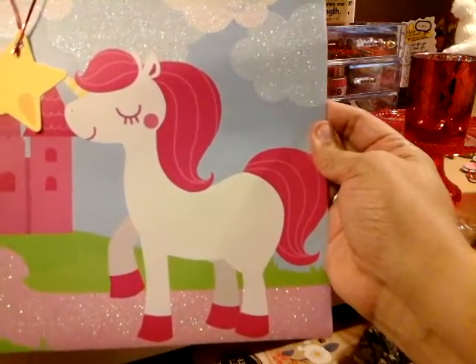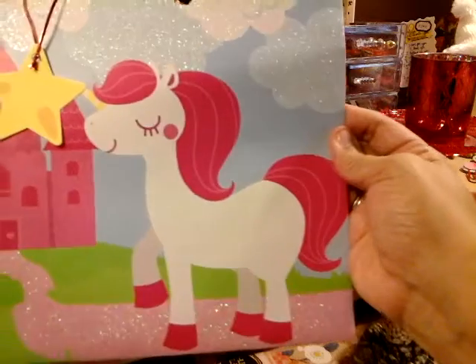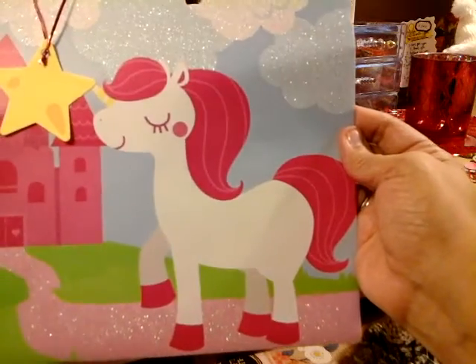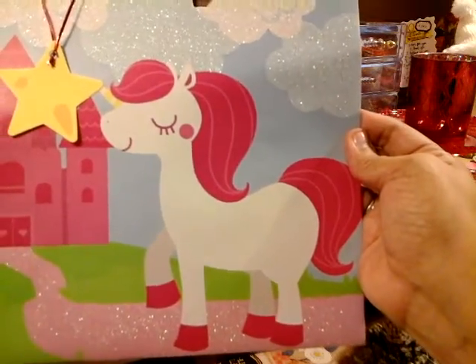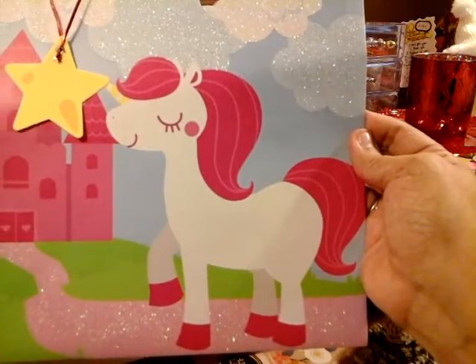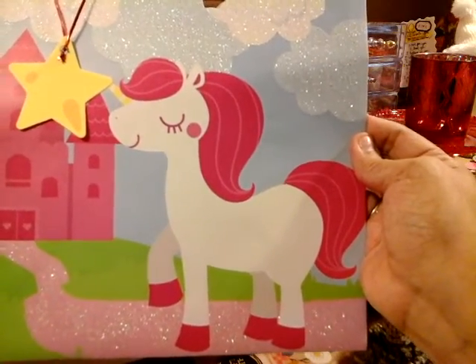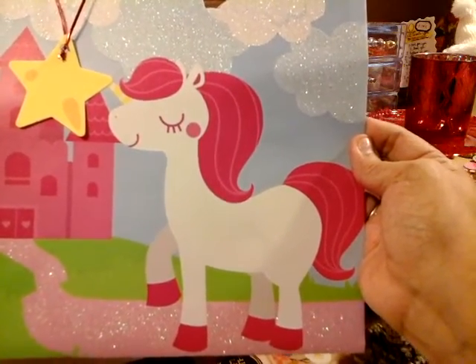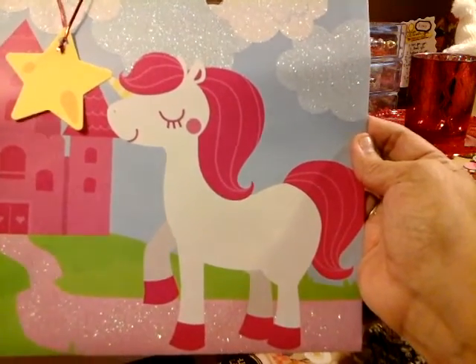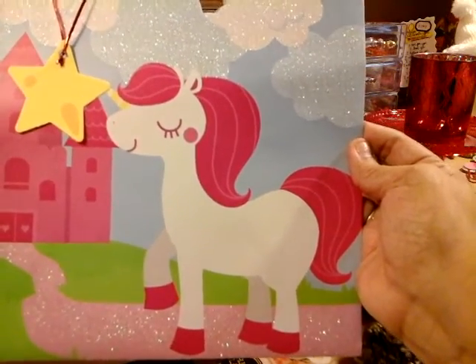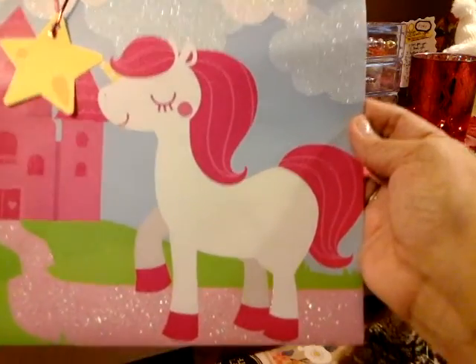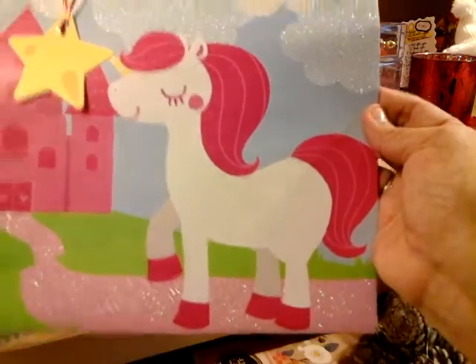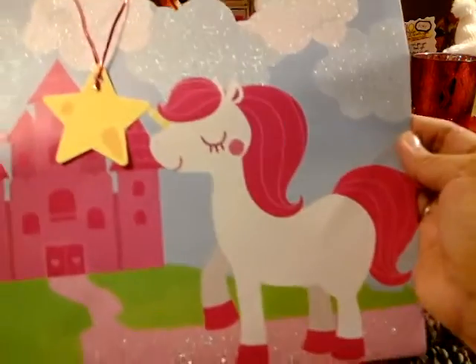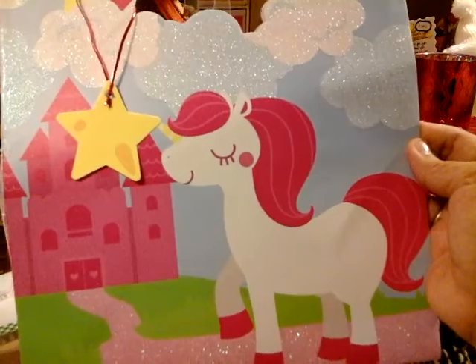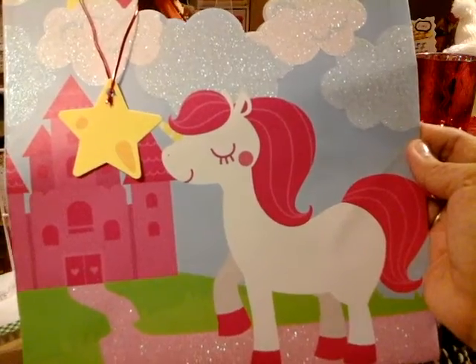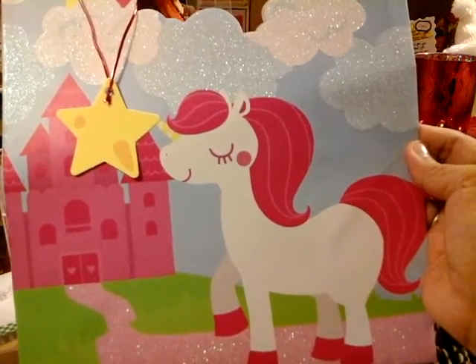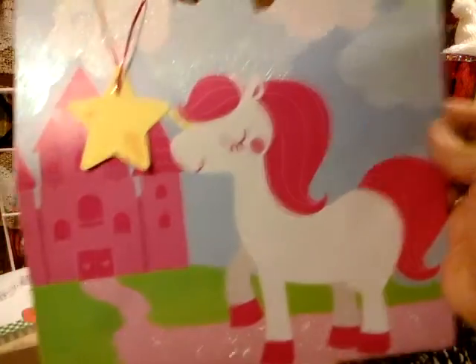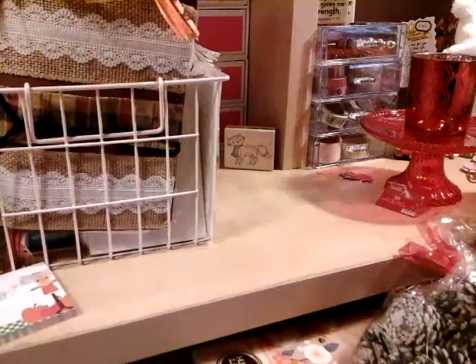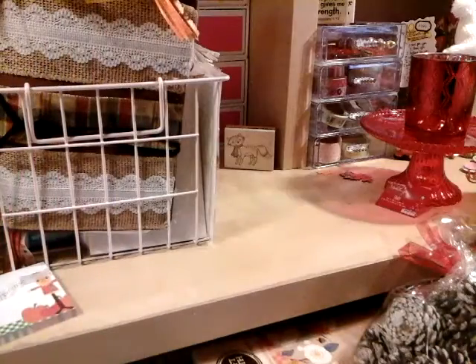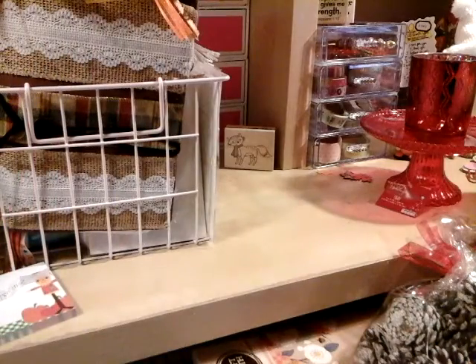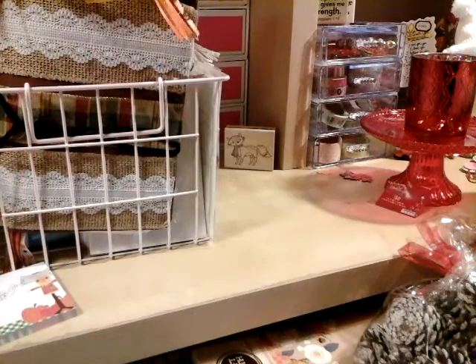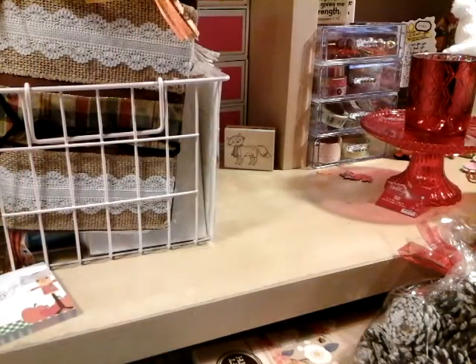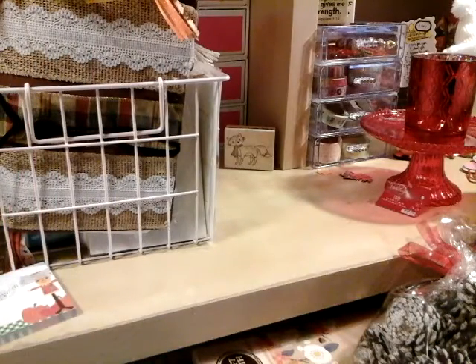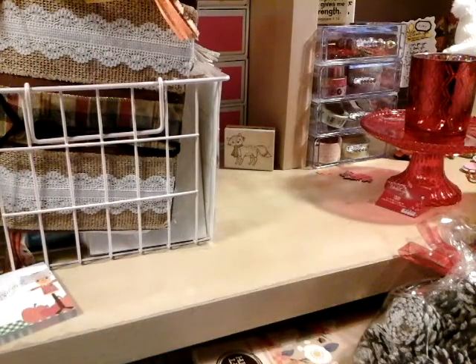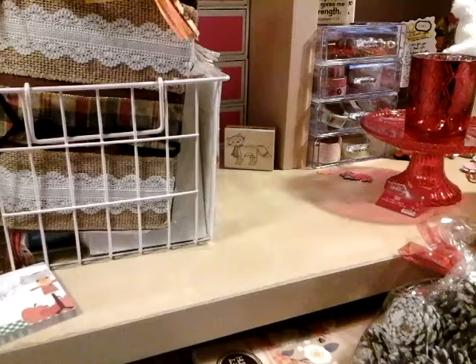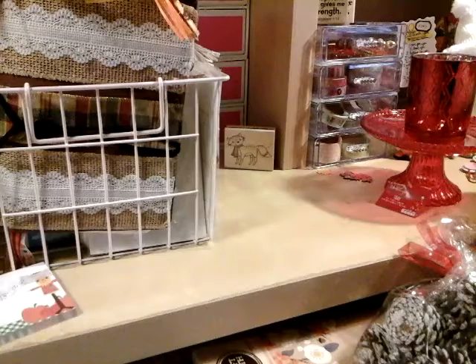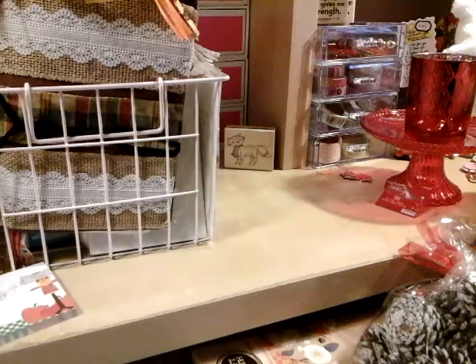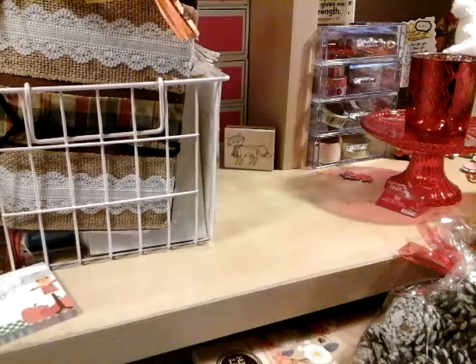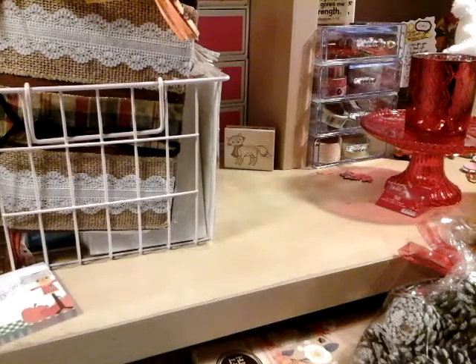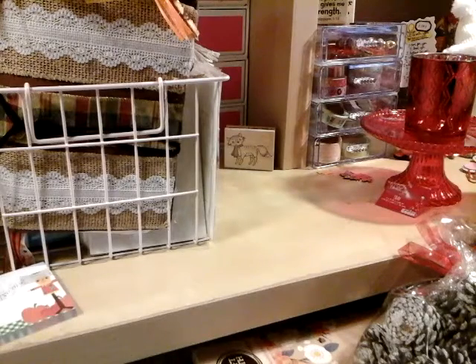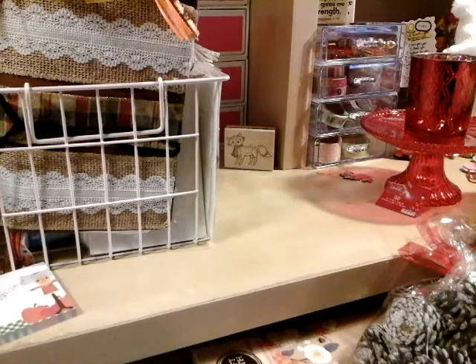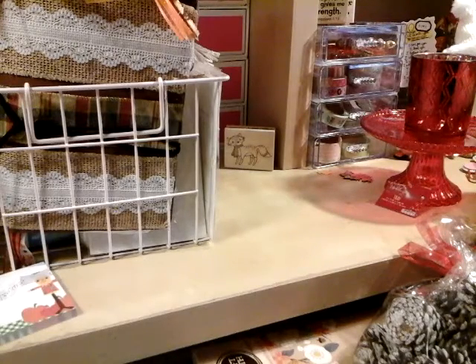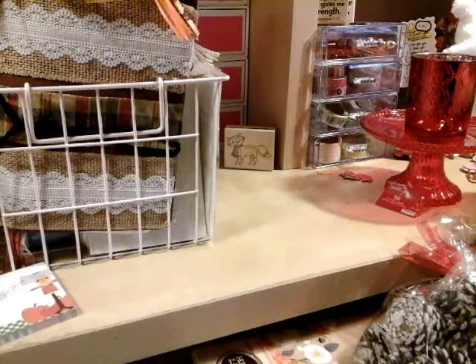I have an idea — once I put that together I will show you guys. Isn't that so cute? At the 99 cent store, you guys. That is my haul.